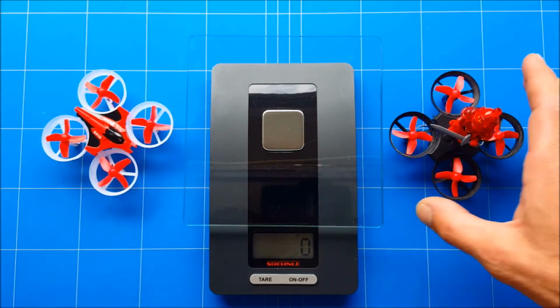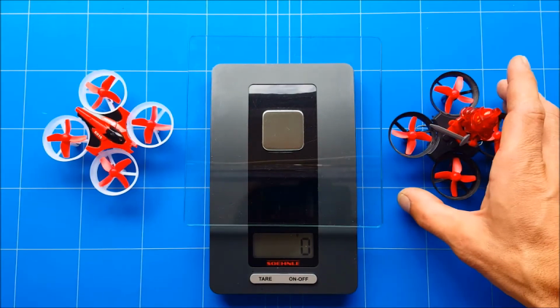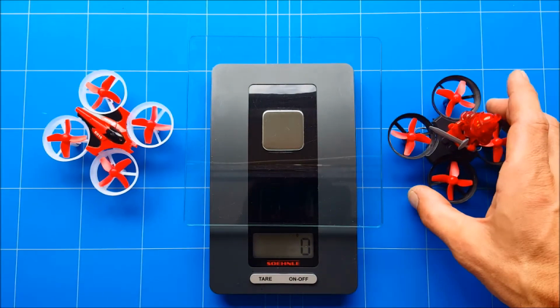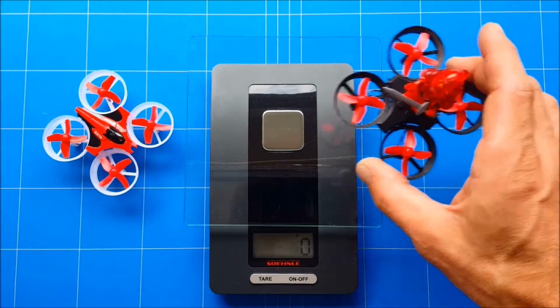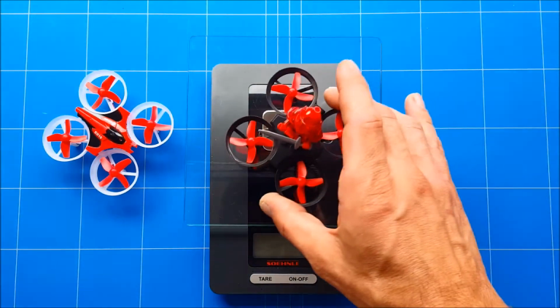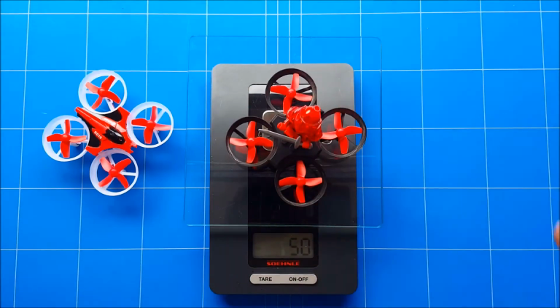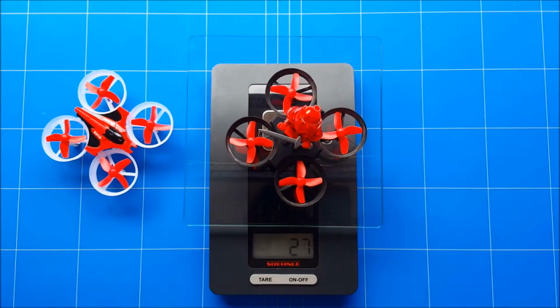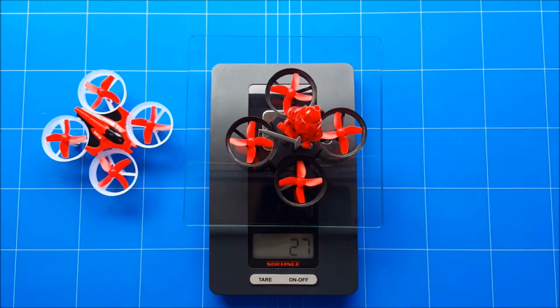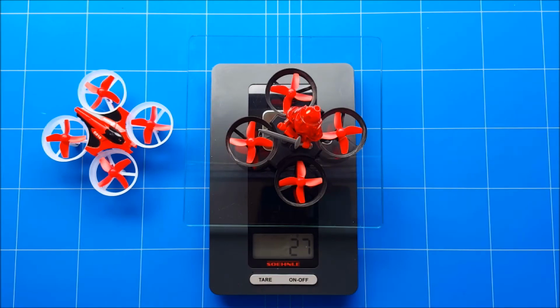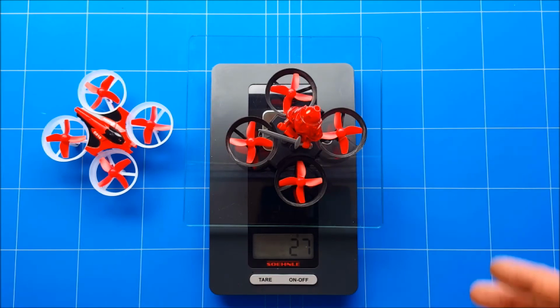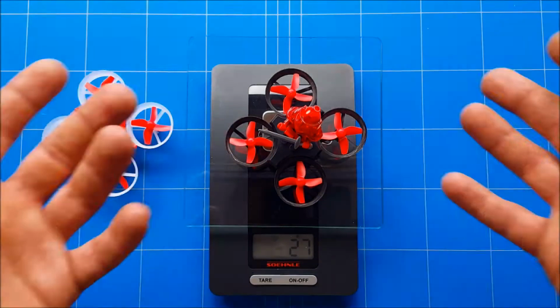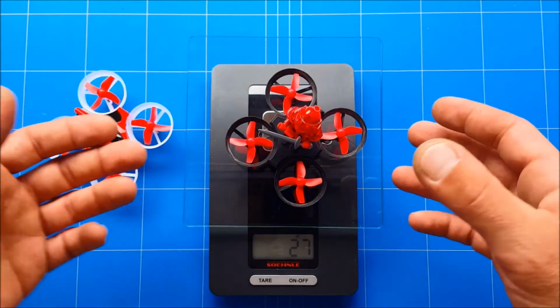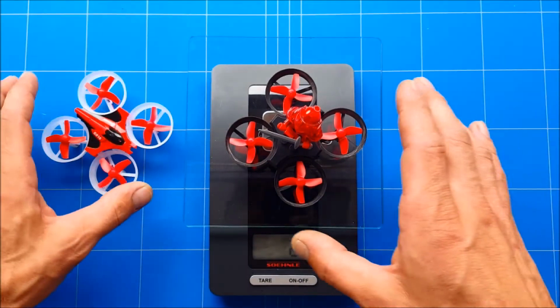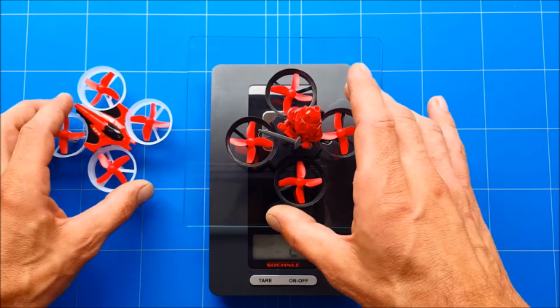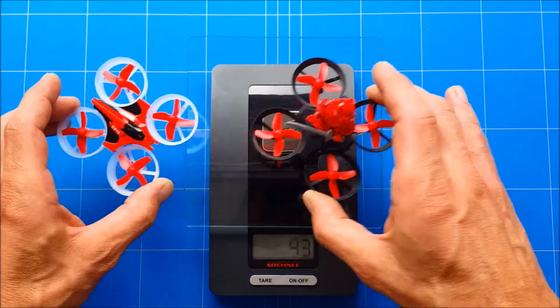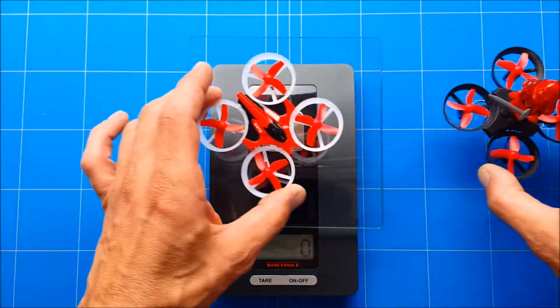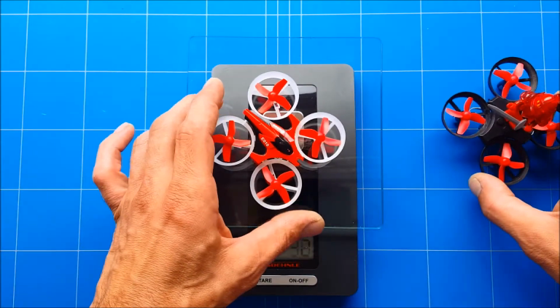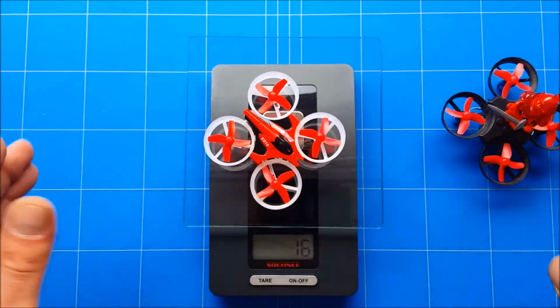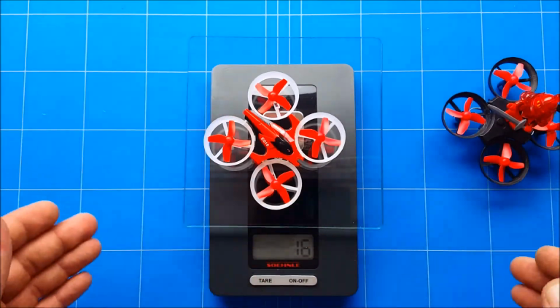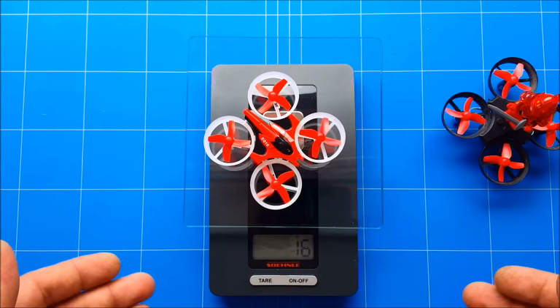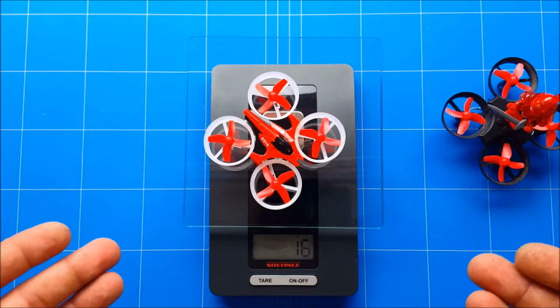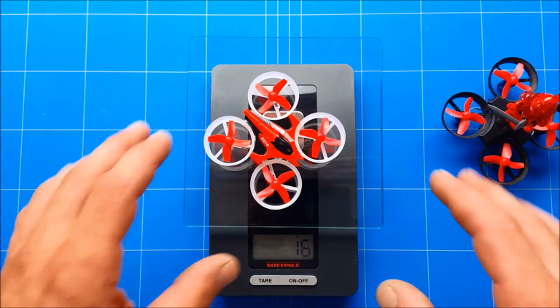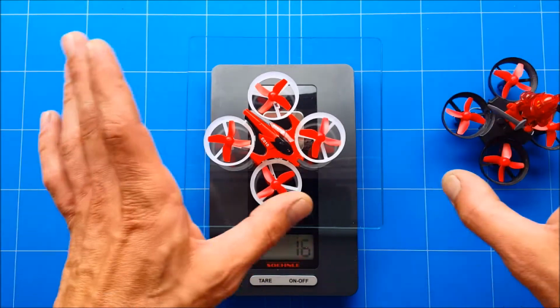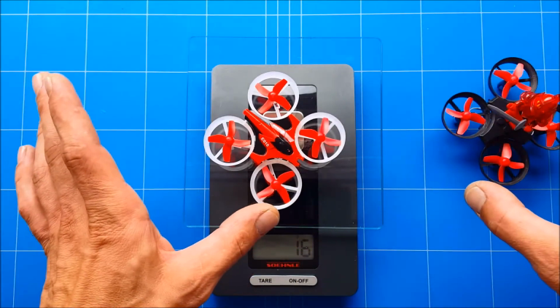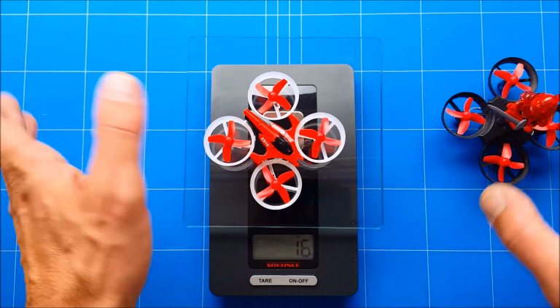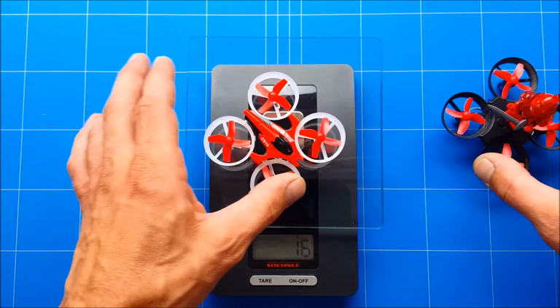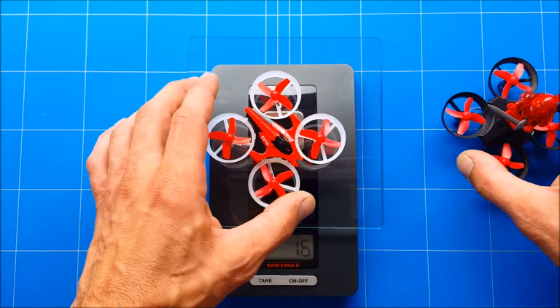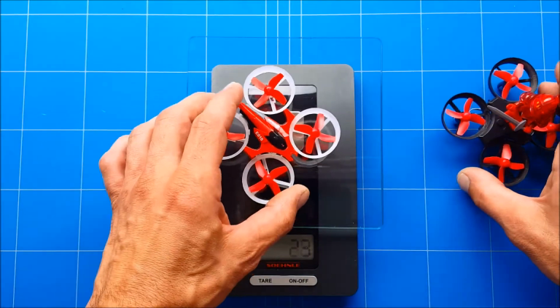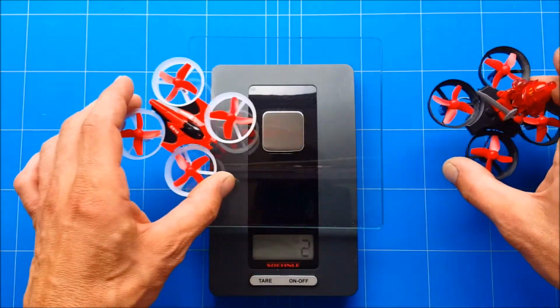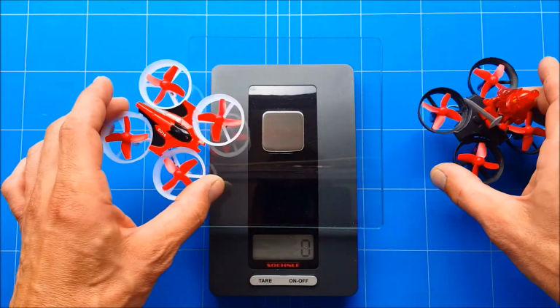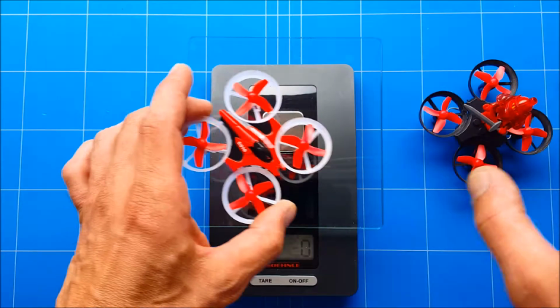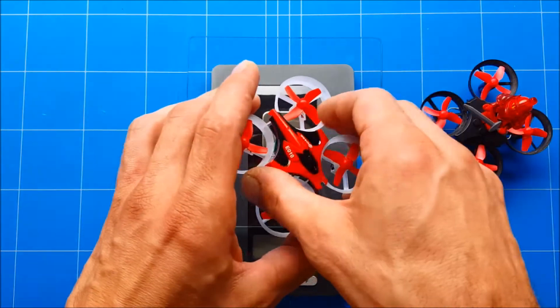Let's start with the EECN E11, which comes in at 27 grams fully assembled. Now the EECN E10 fully assembled is only 16 grams, and this is without batteries of course, because we're going to swap batteries to make it super light.